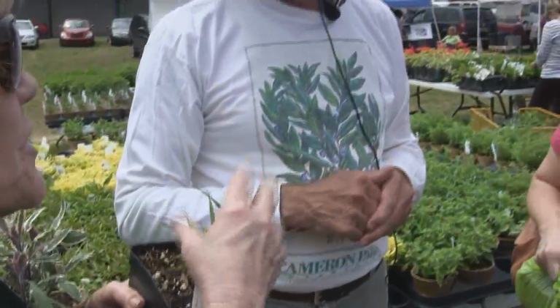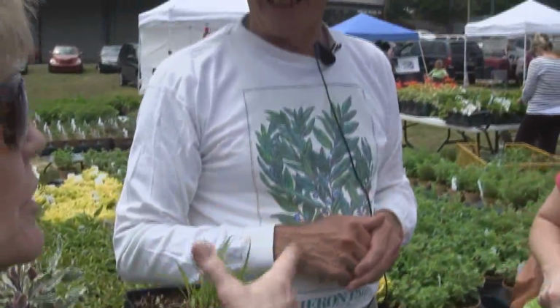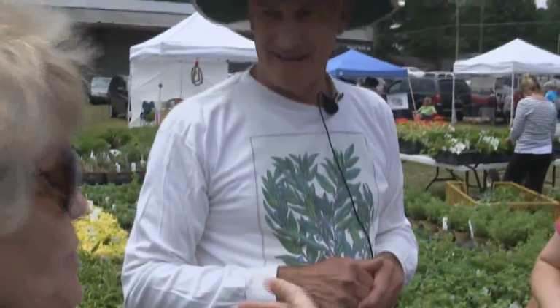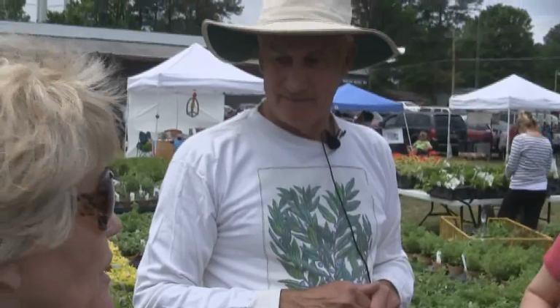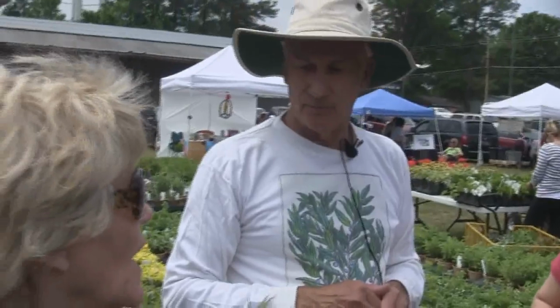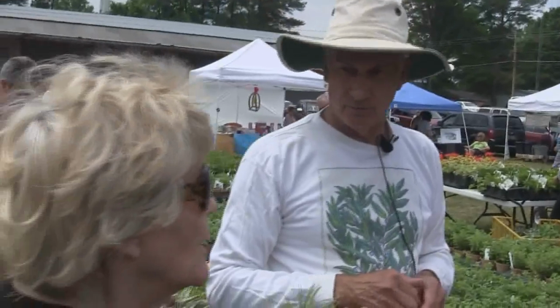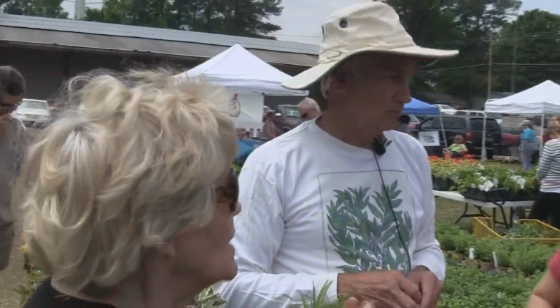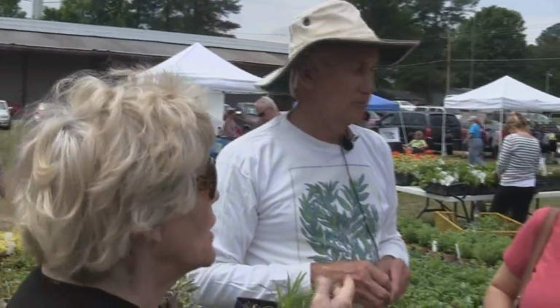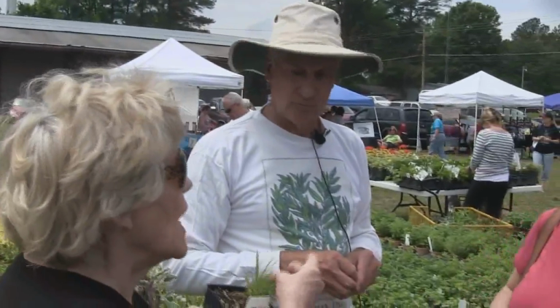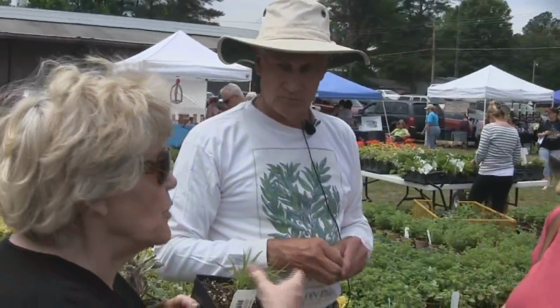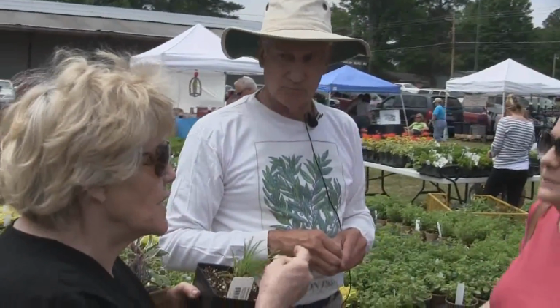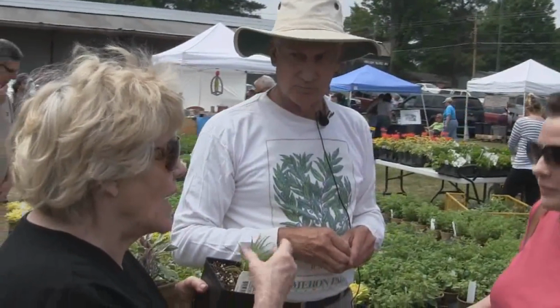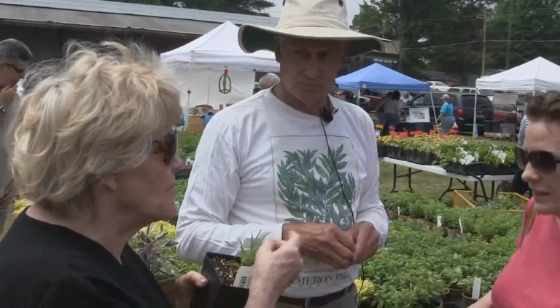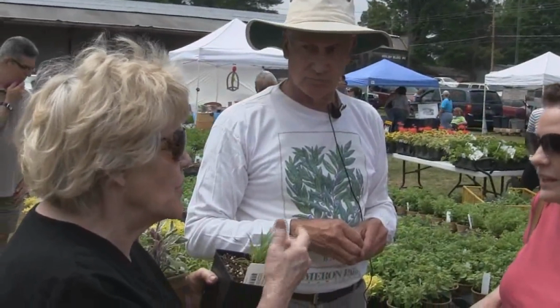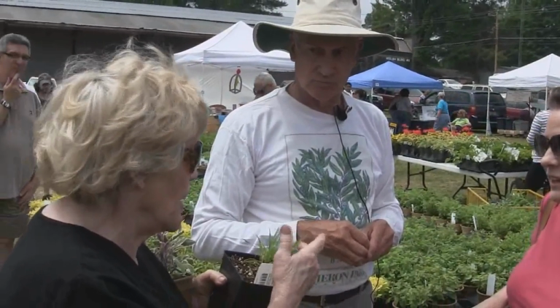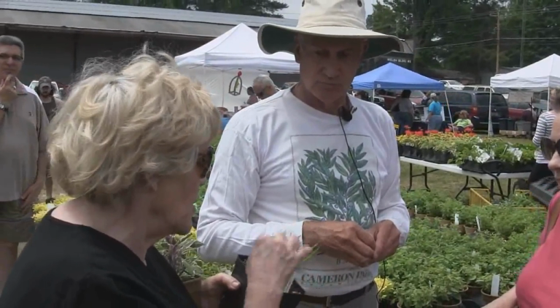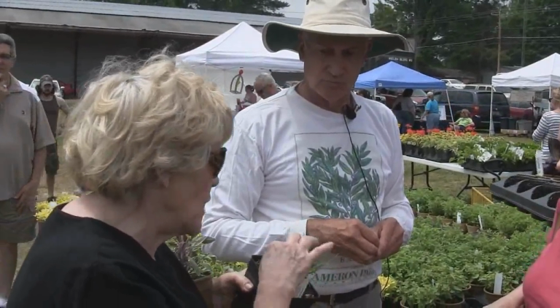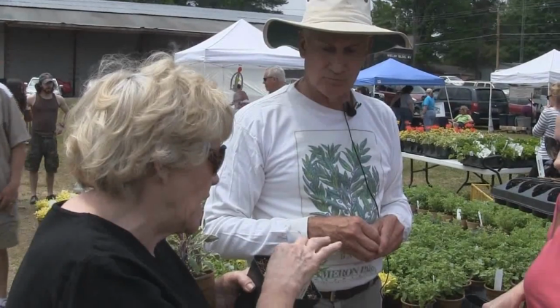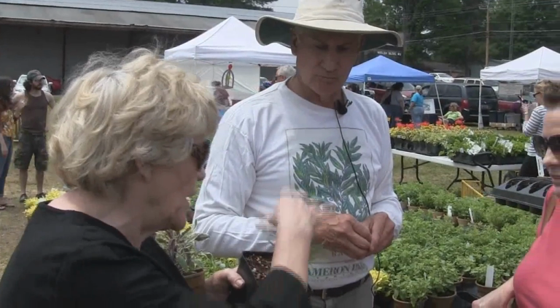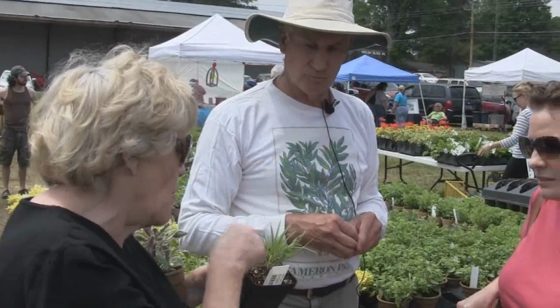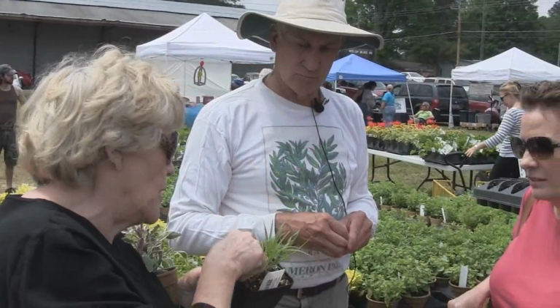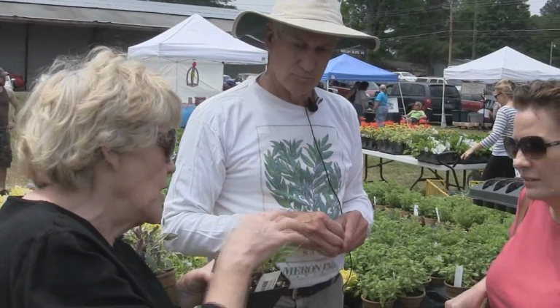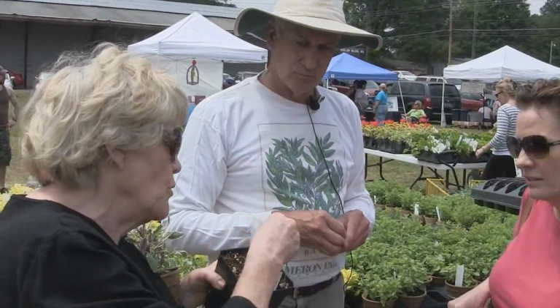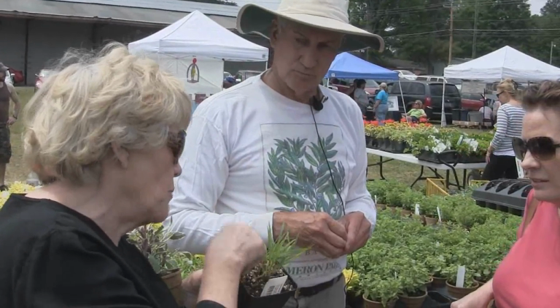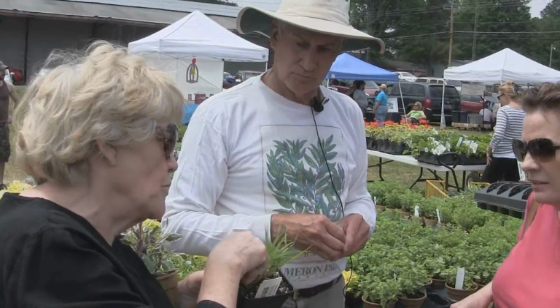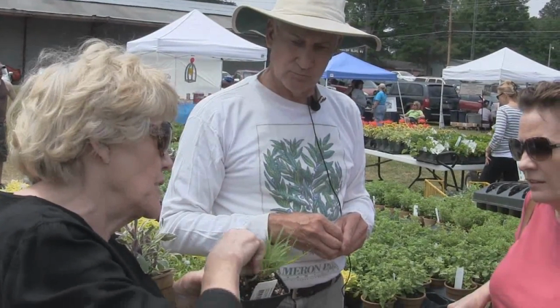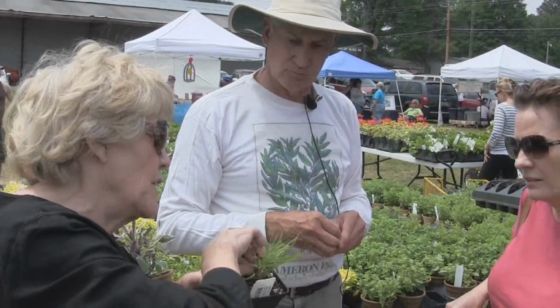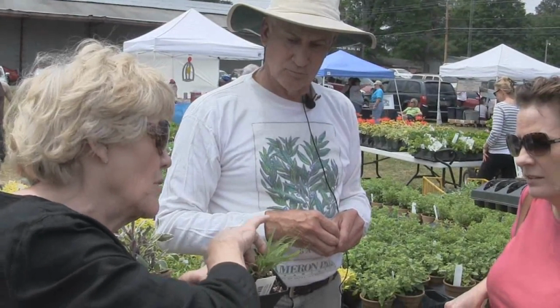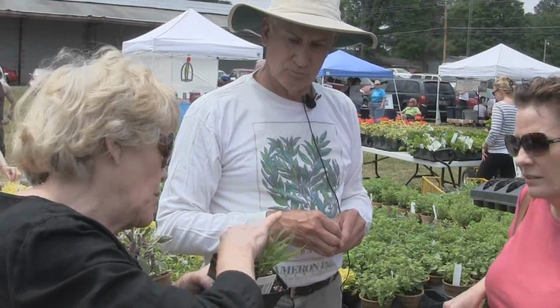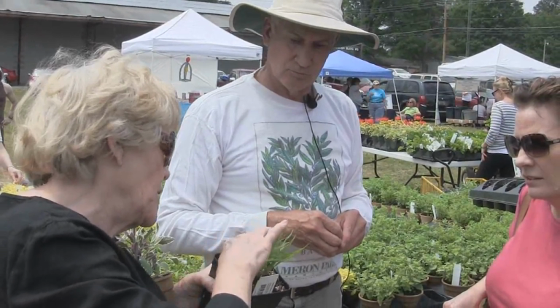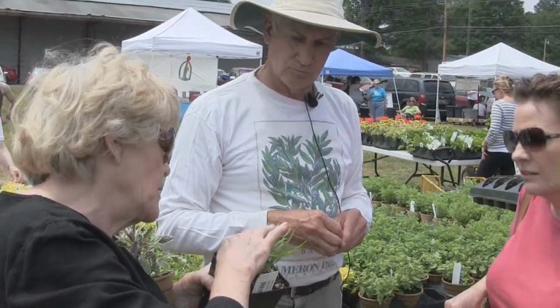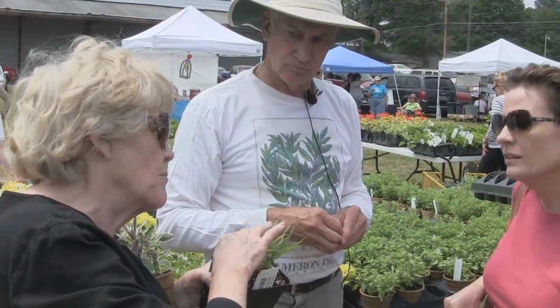This is the type of plant used in Thai food. This is why you get that very unique flavor when you eat Thai. You let it grow, and you don't use the top part — you use the part down at the base.